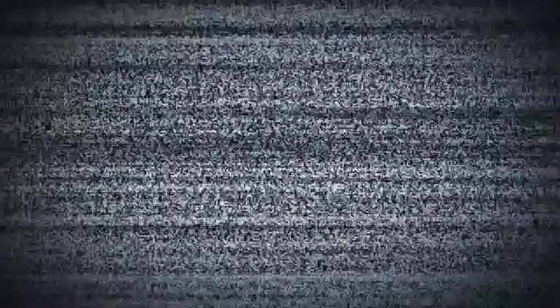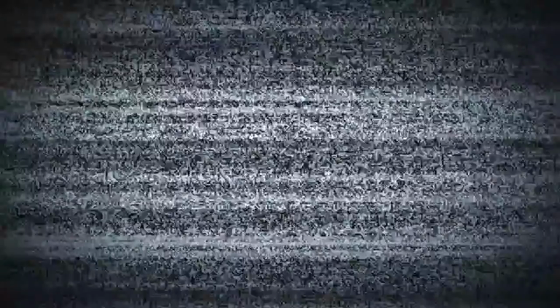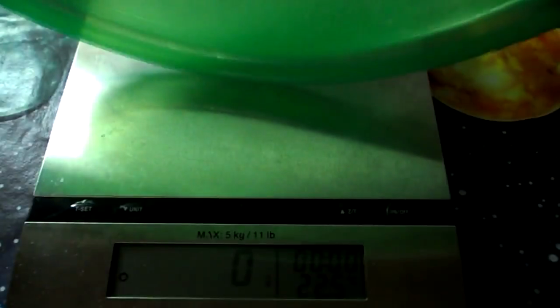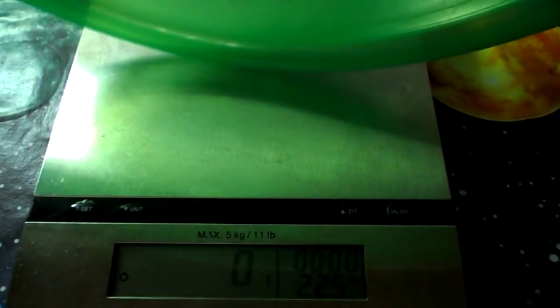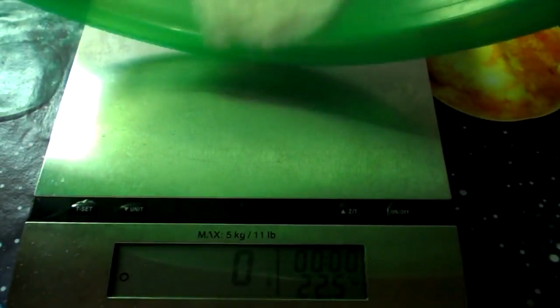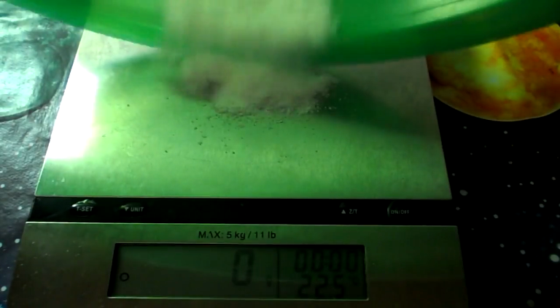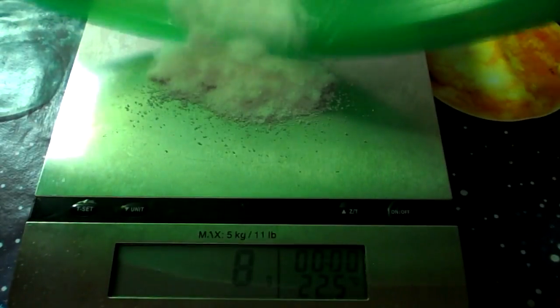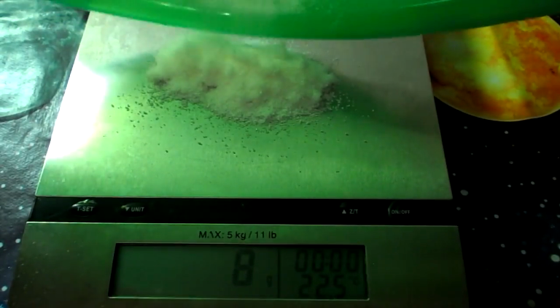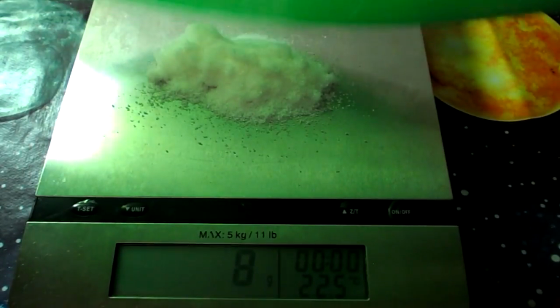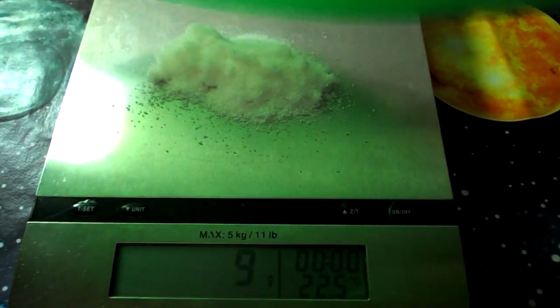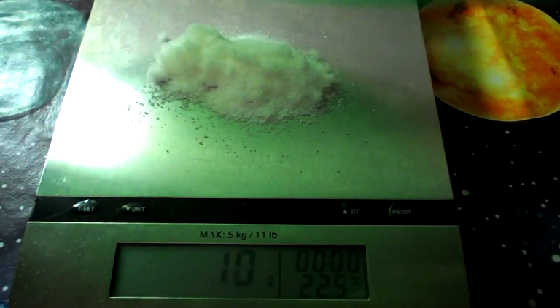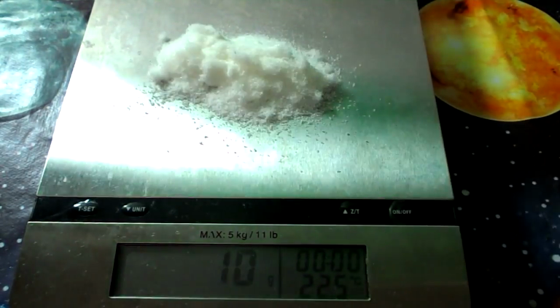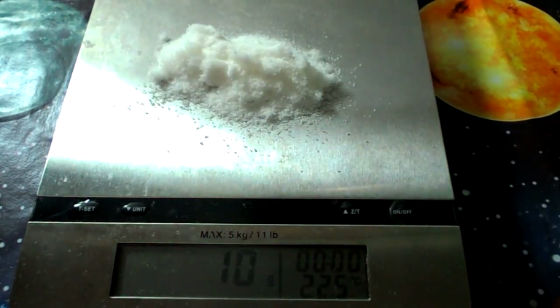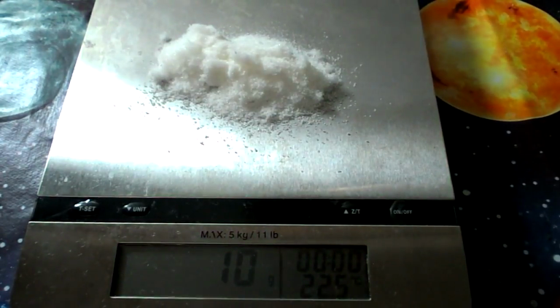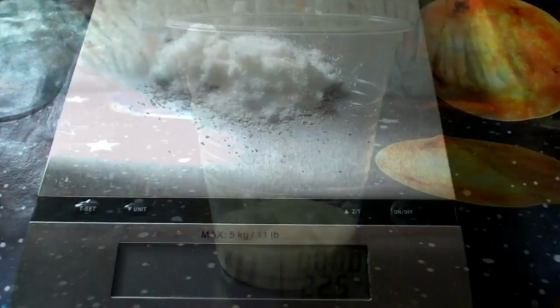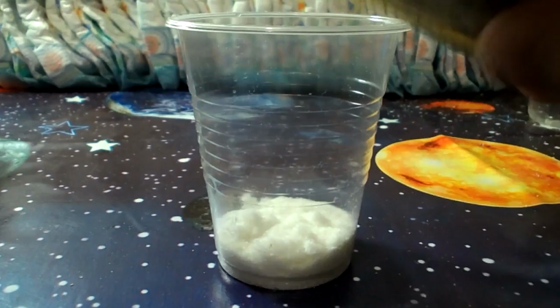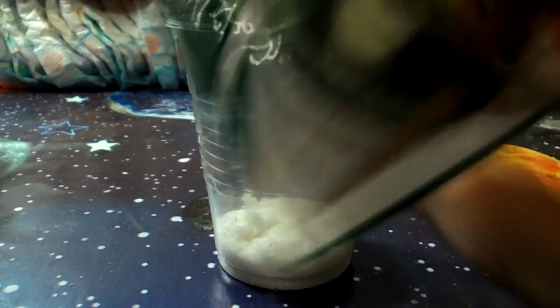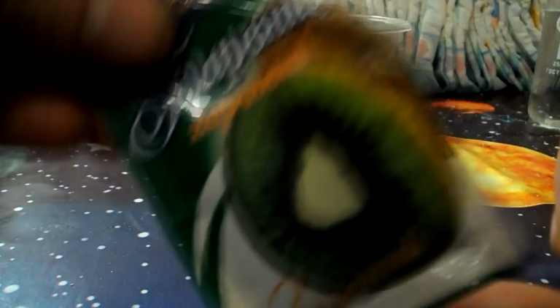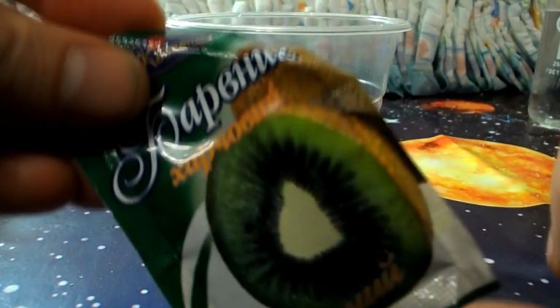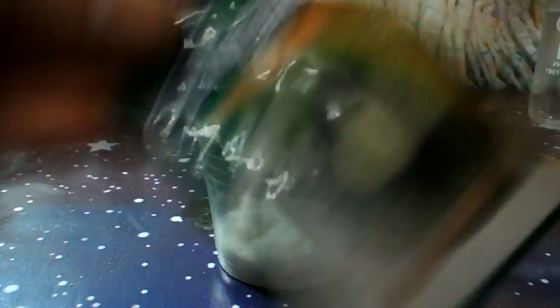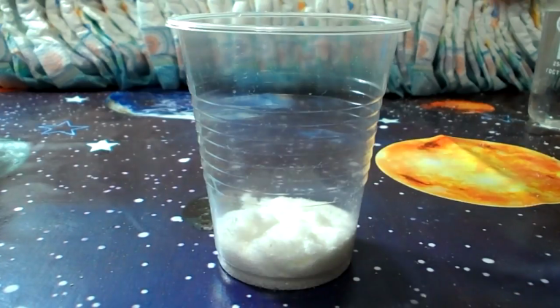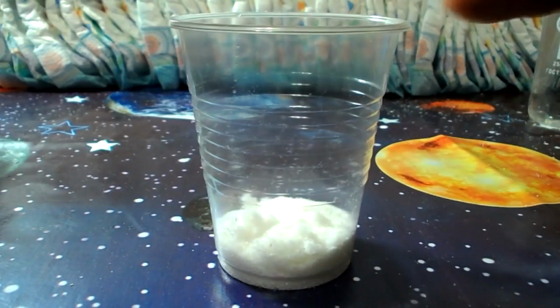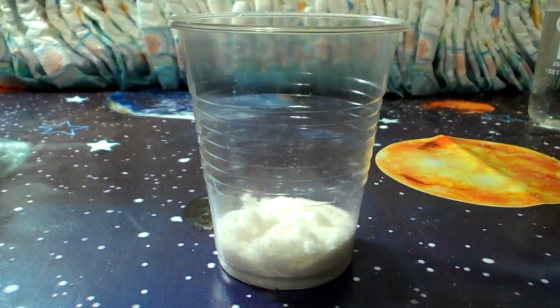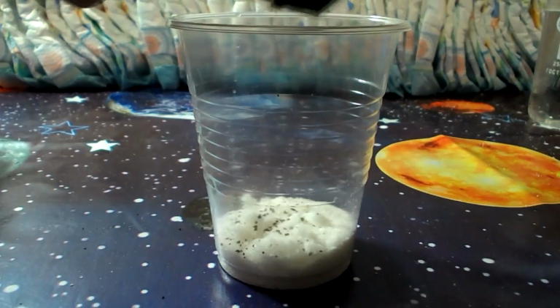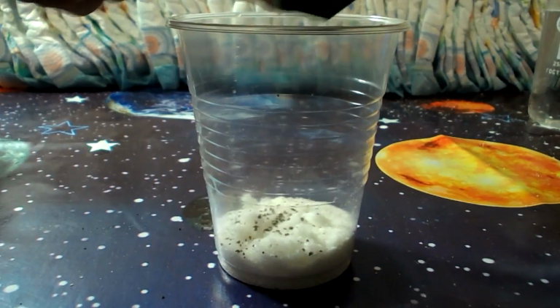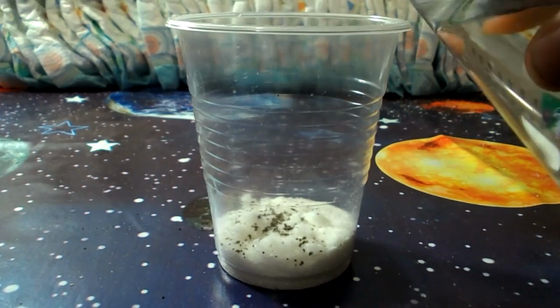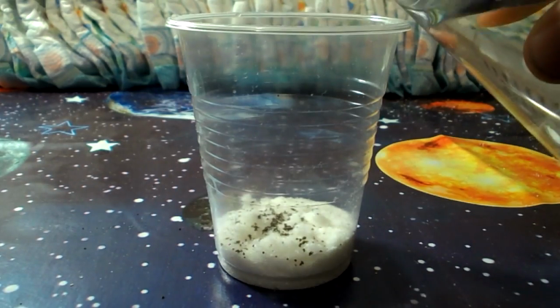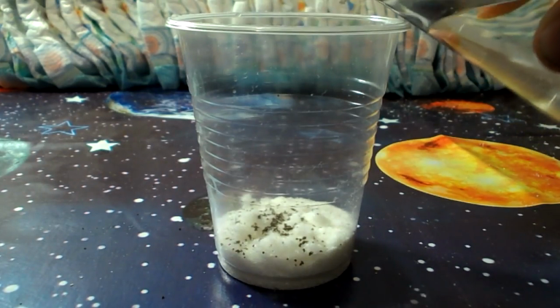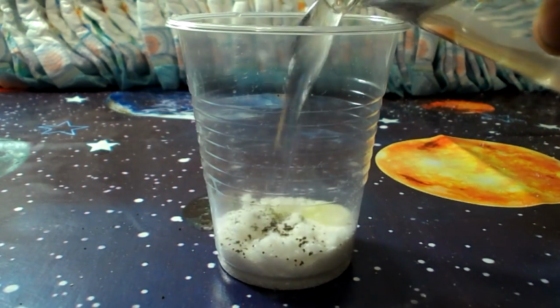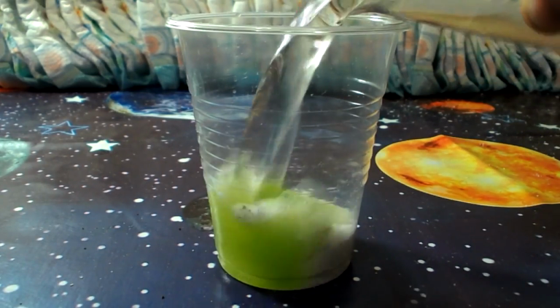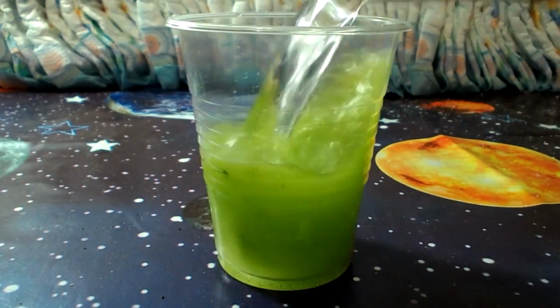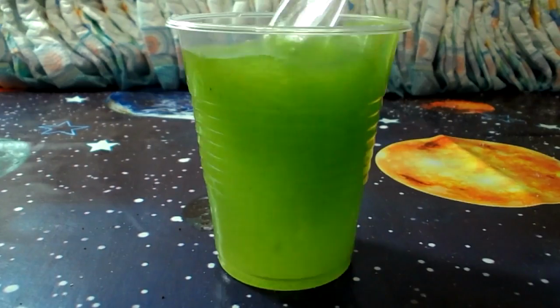I got 10 grams of polymer from a diaper. Now let's add some color and mix with 200 ml of water.